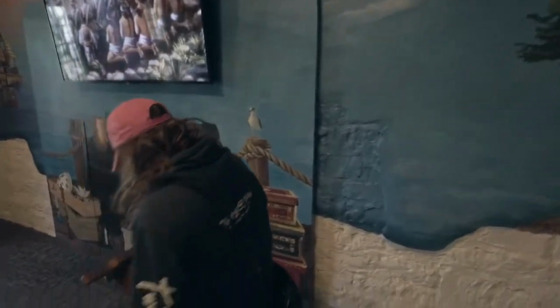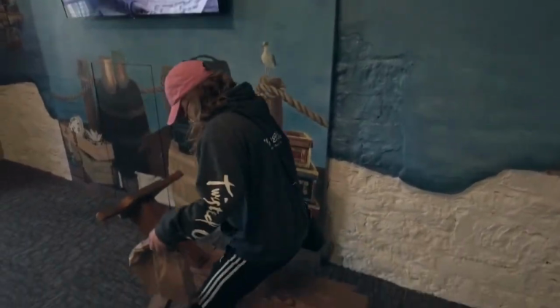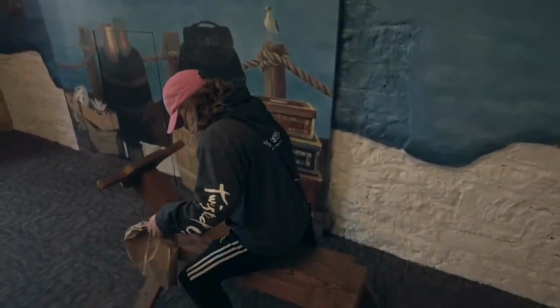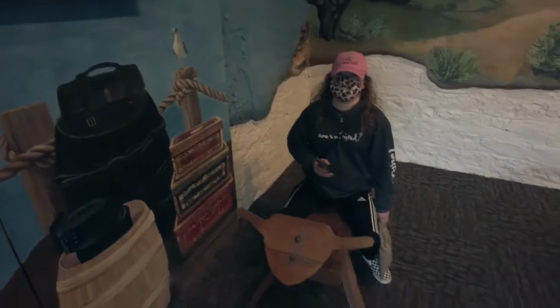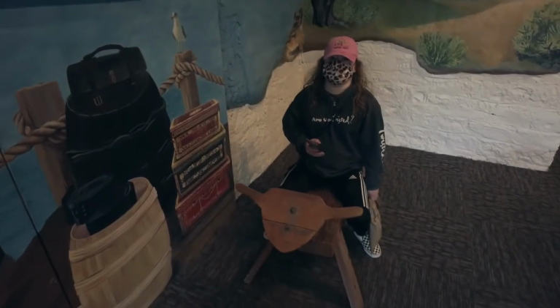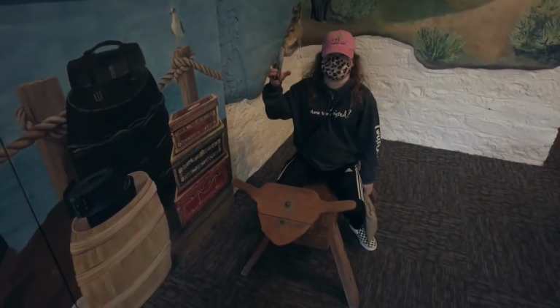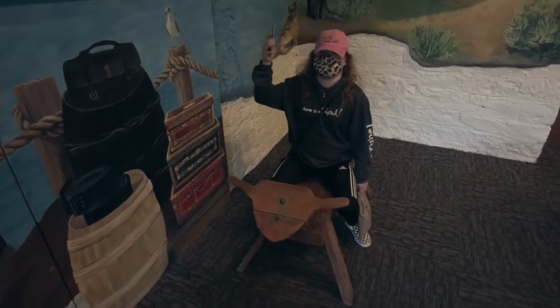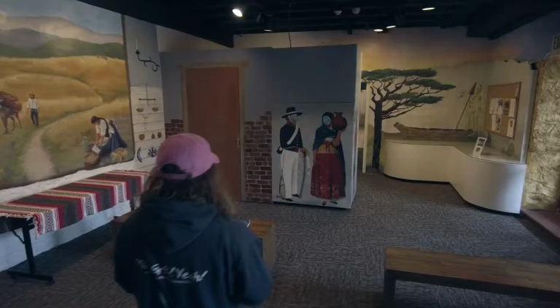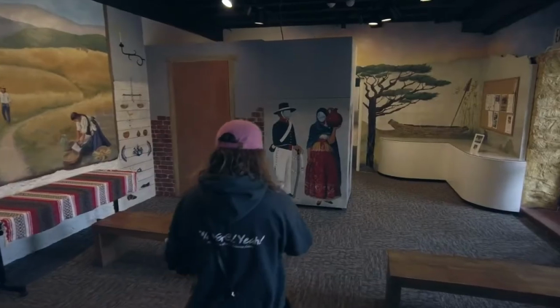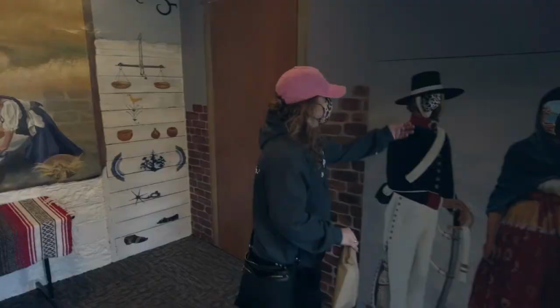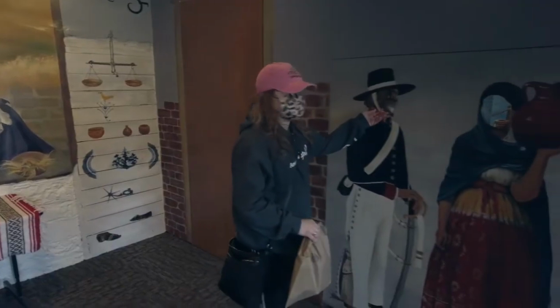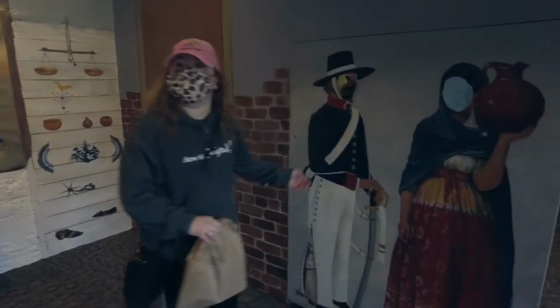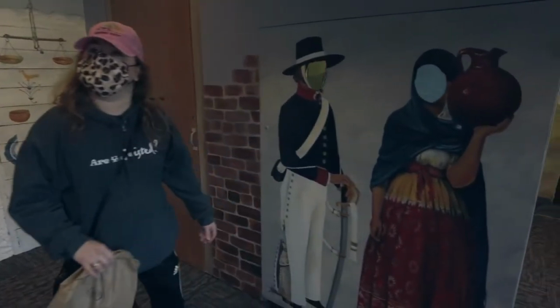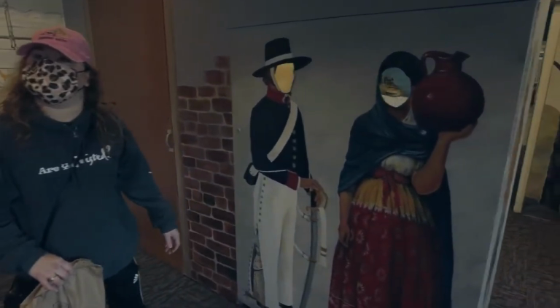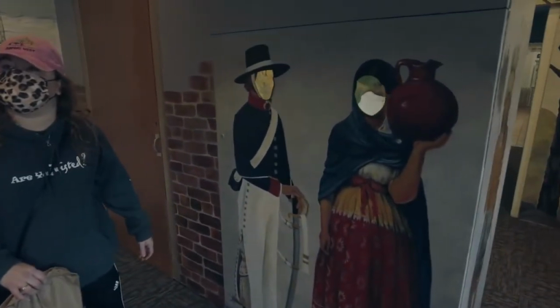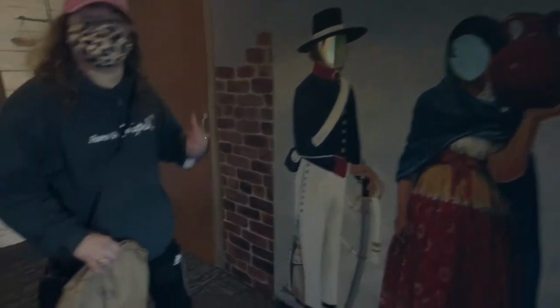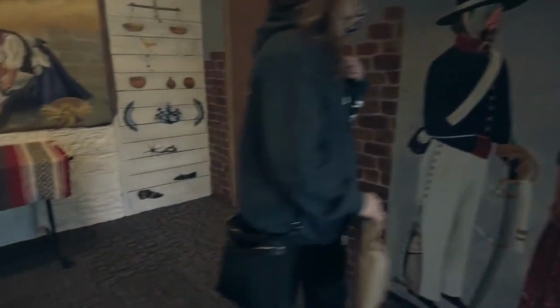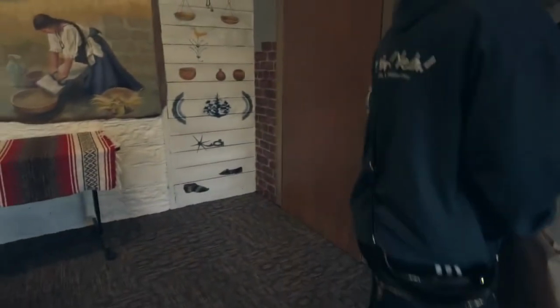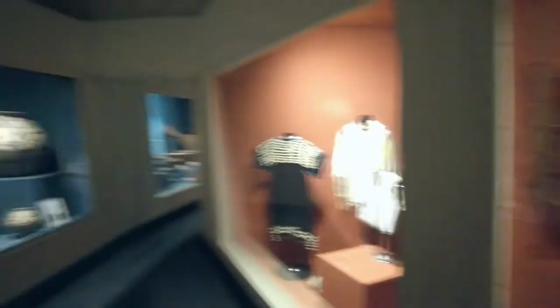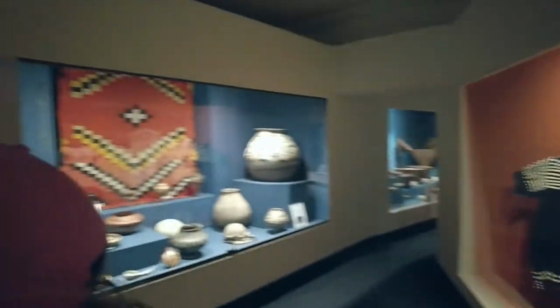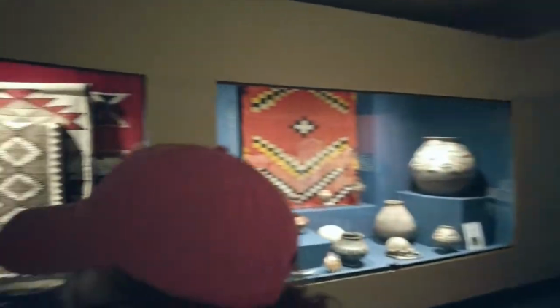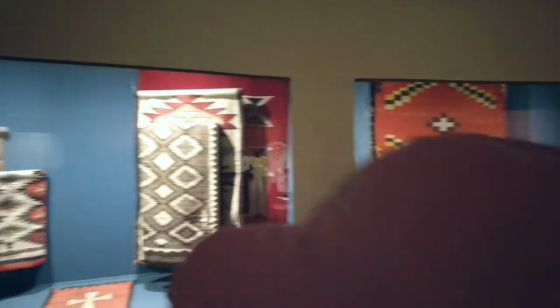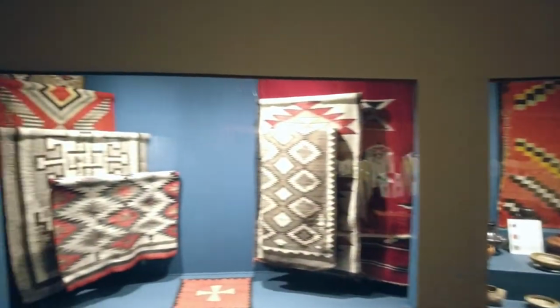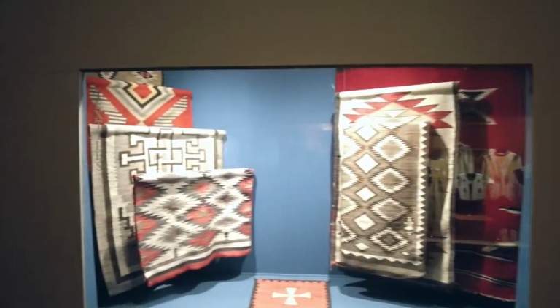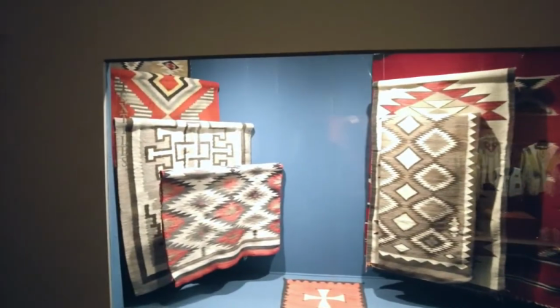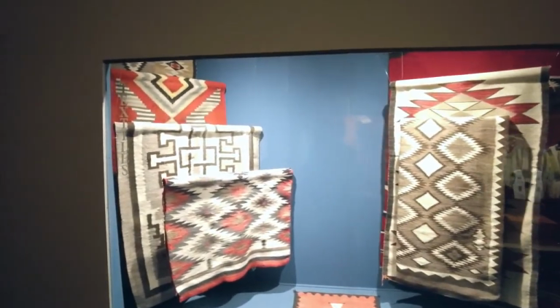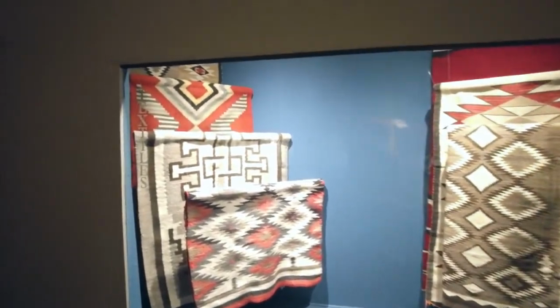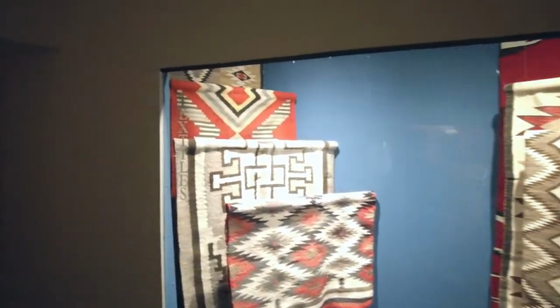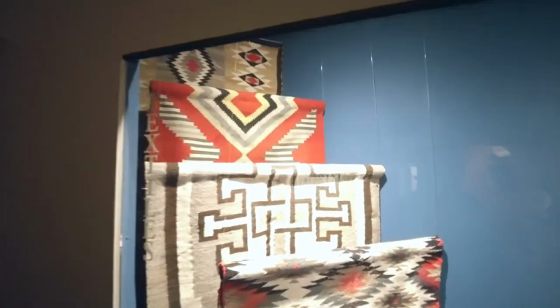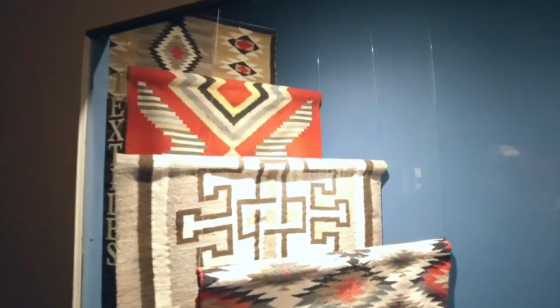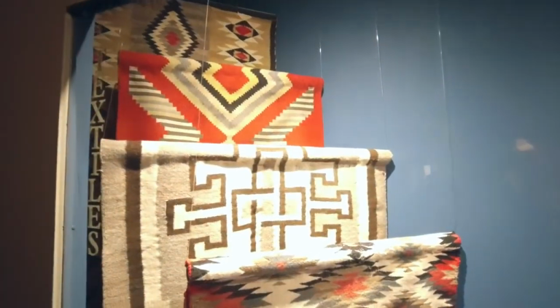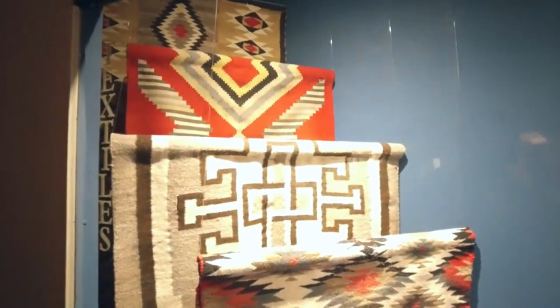Oh no. What are you doing there? Go stick your head in there. I can stick my head in some ear. Texting. Textiles. This is textiles. Let me text you a quilt.